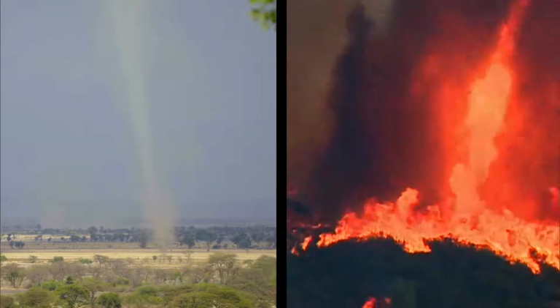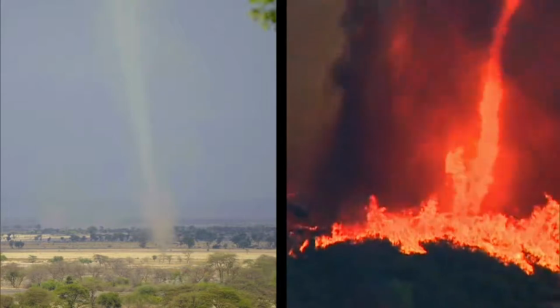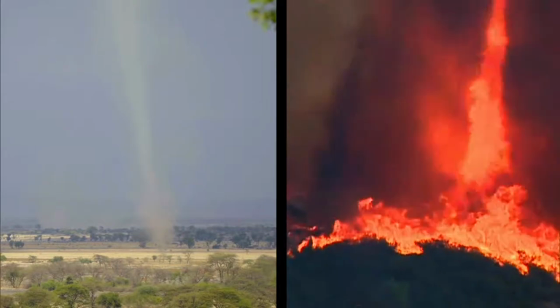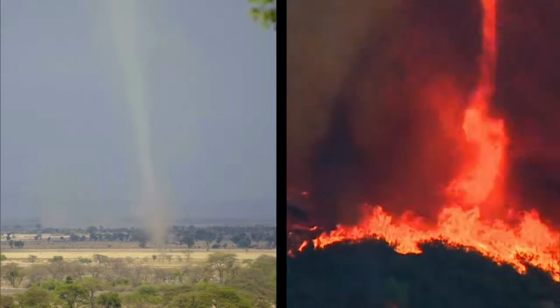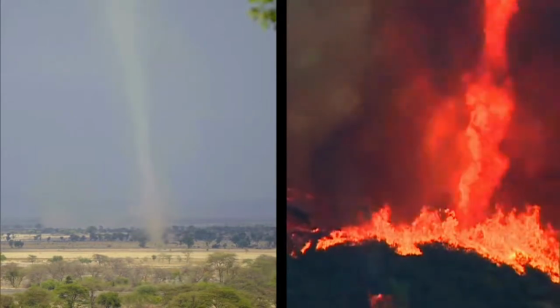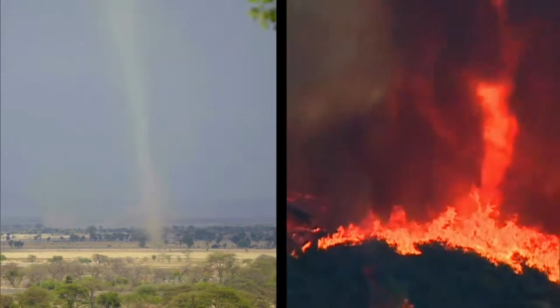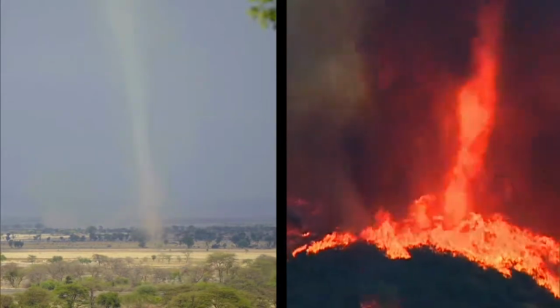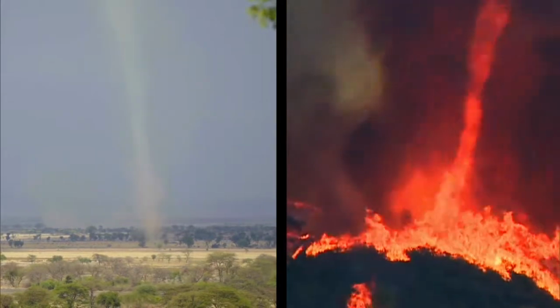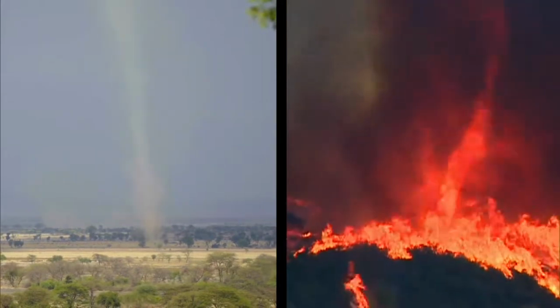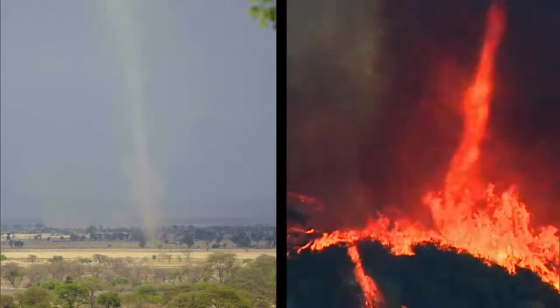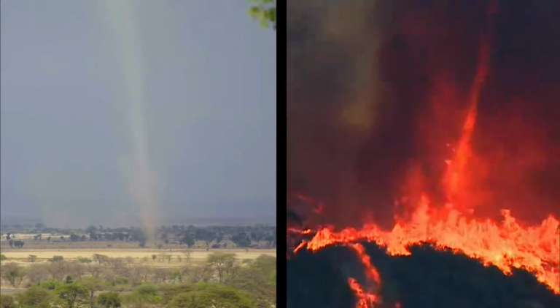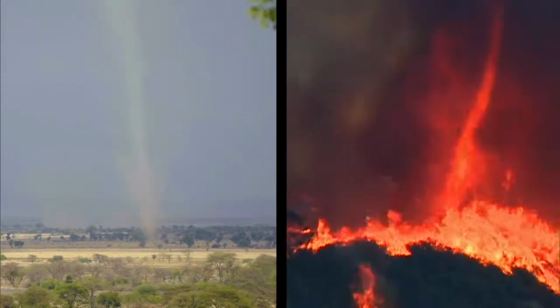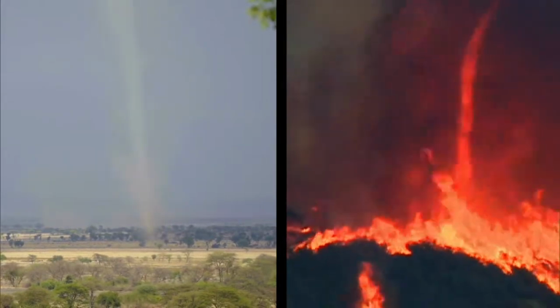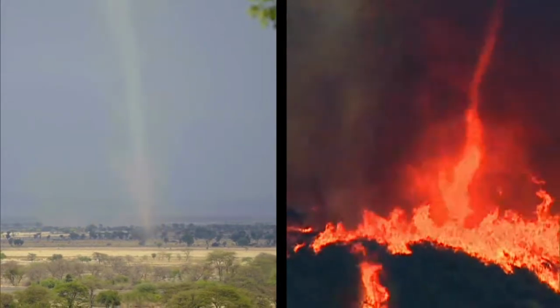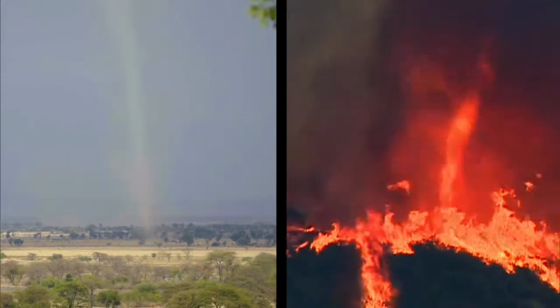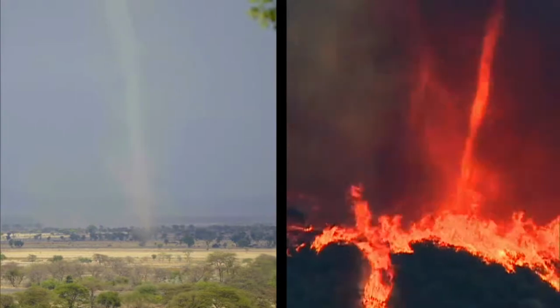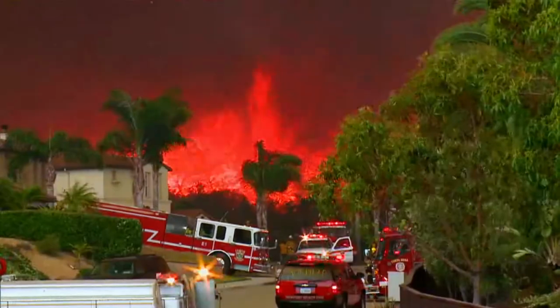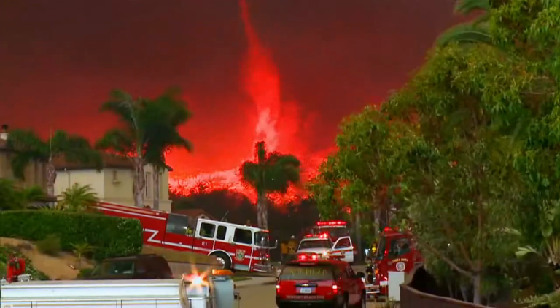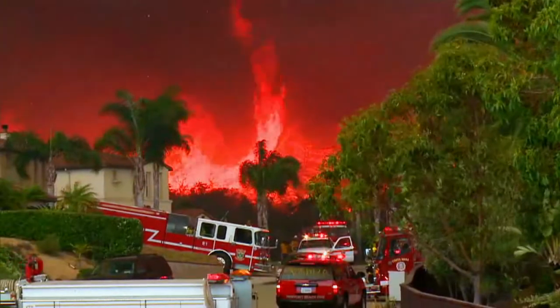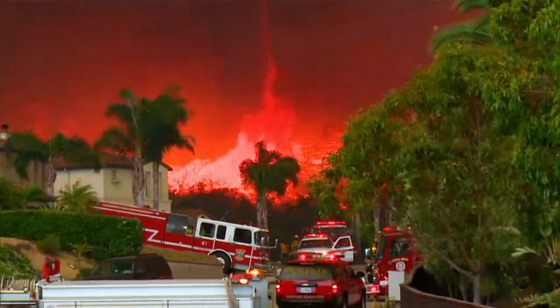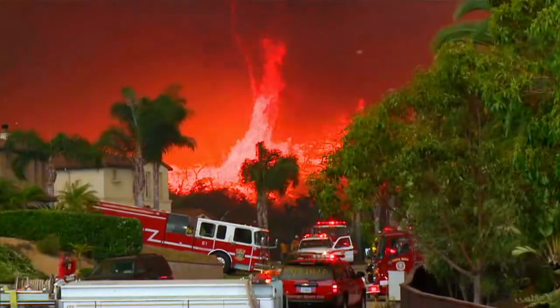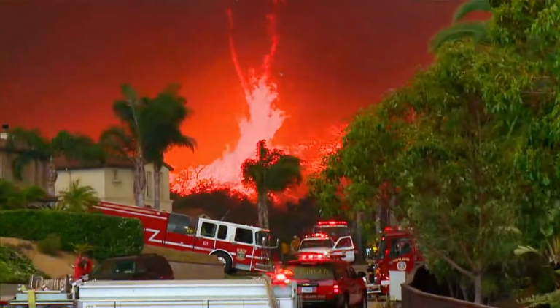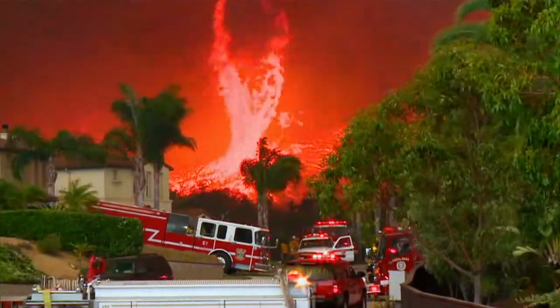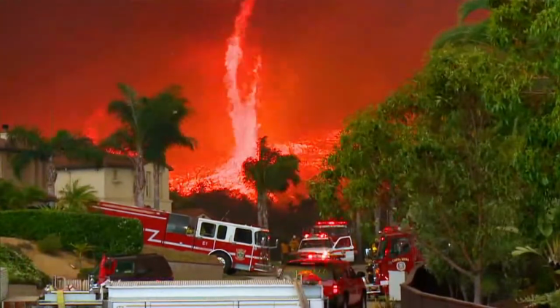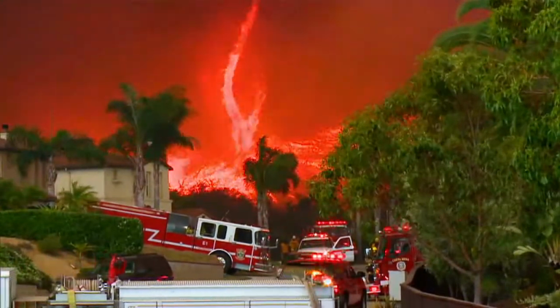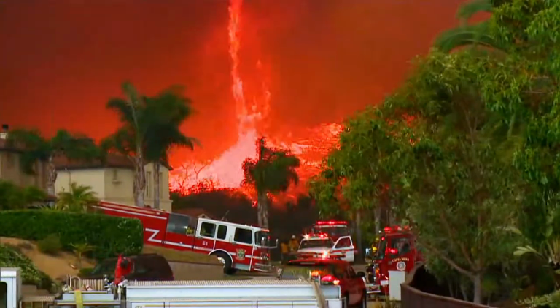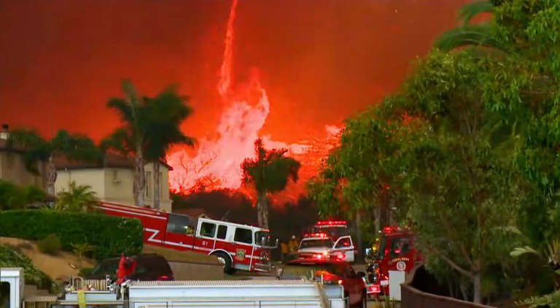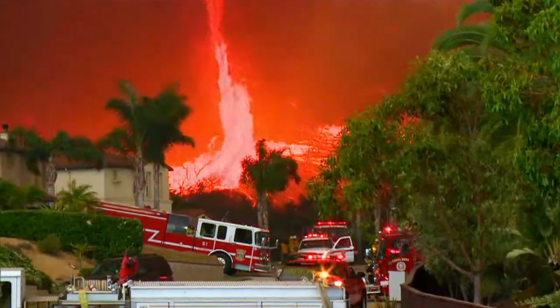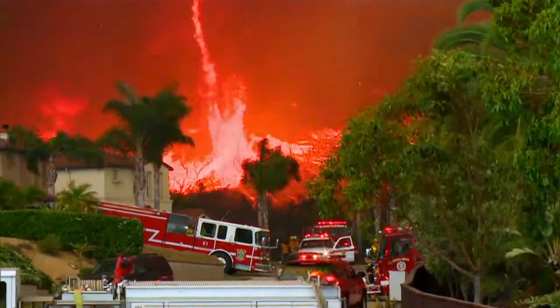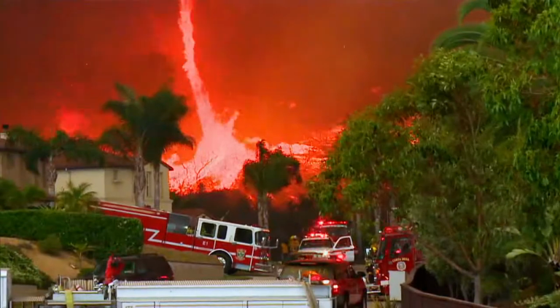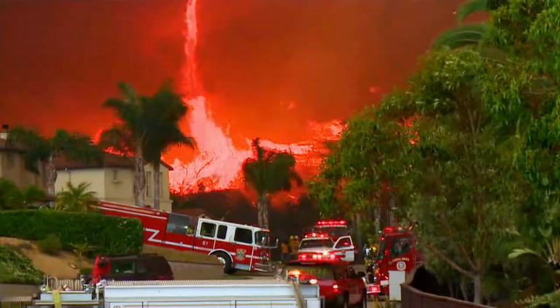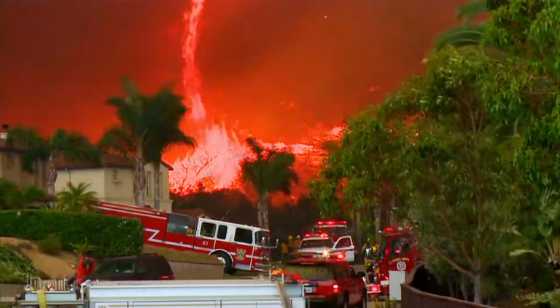A fire tornado is similar to a dust devil, only with fire instead of sand and dirt. Because fire tornadoes are so rare, I want to find out how they work altogether.